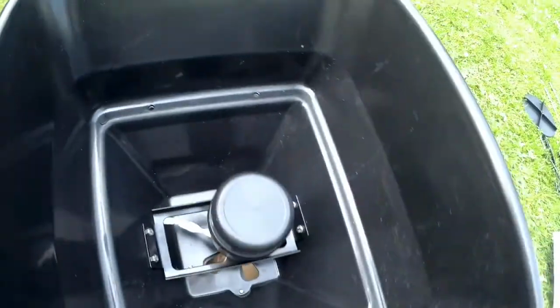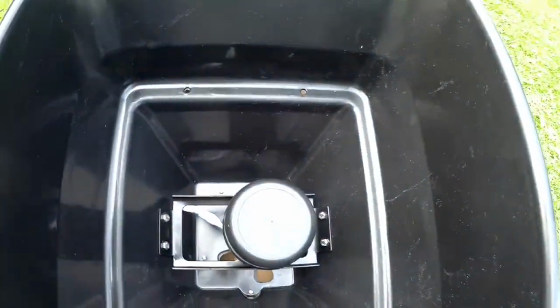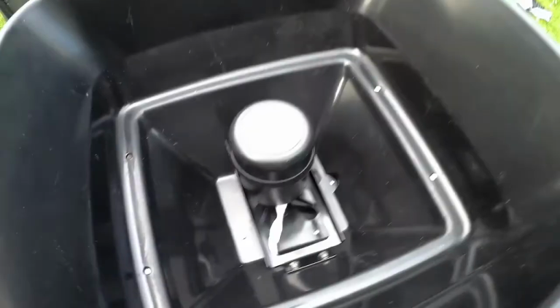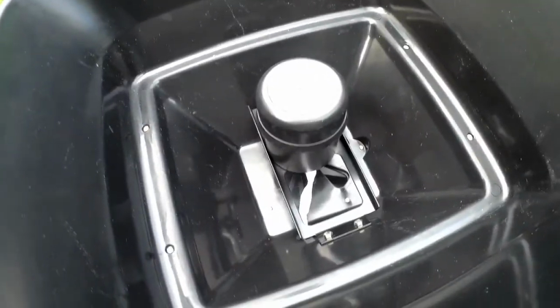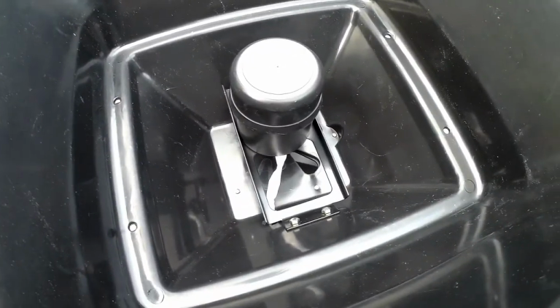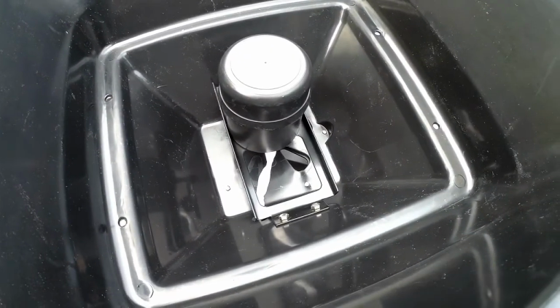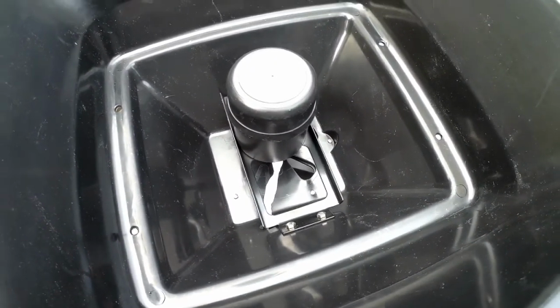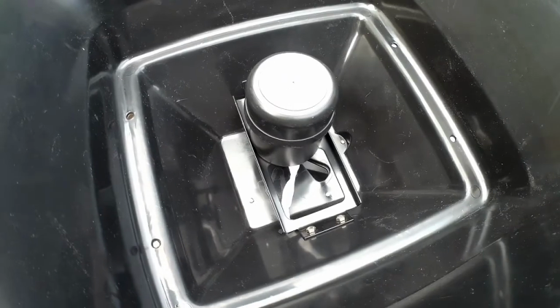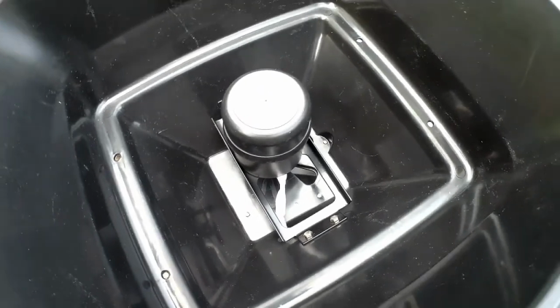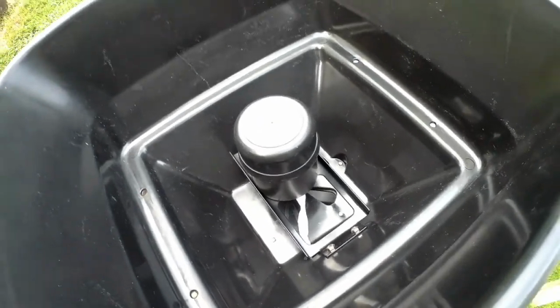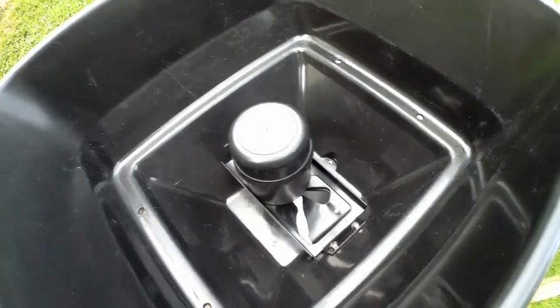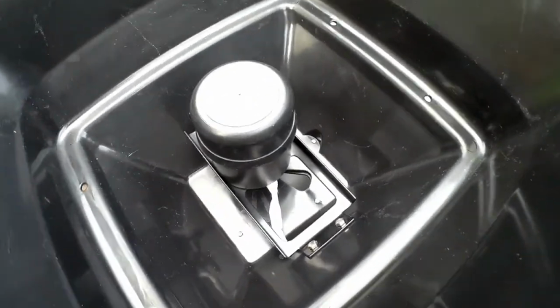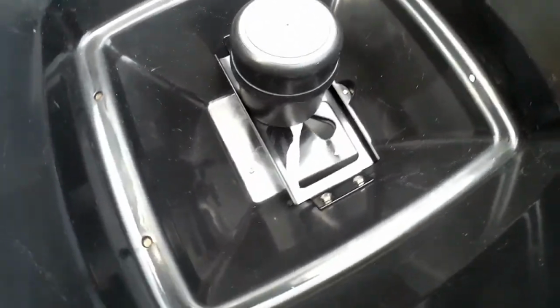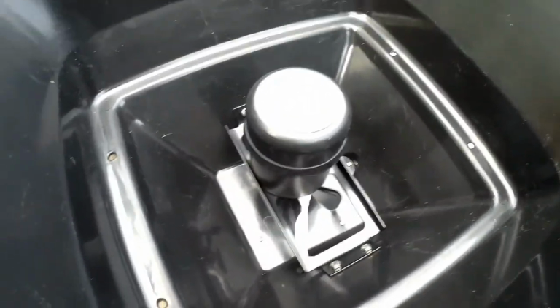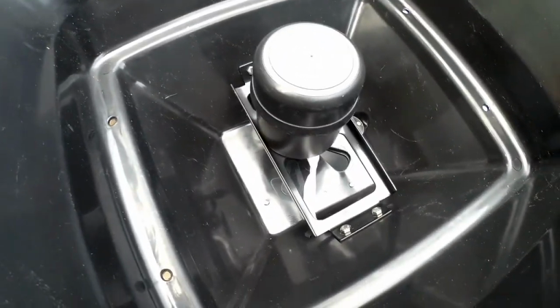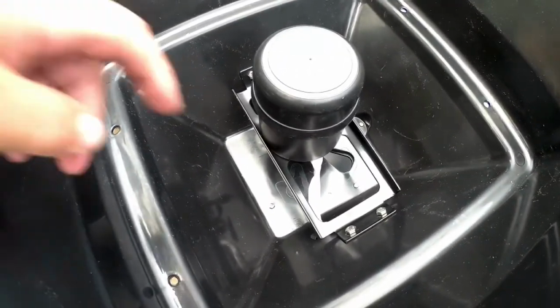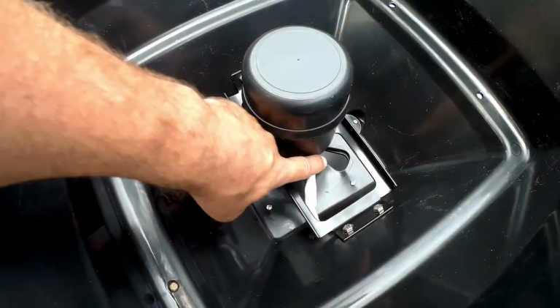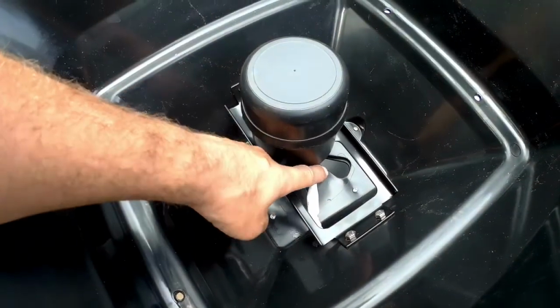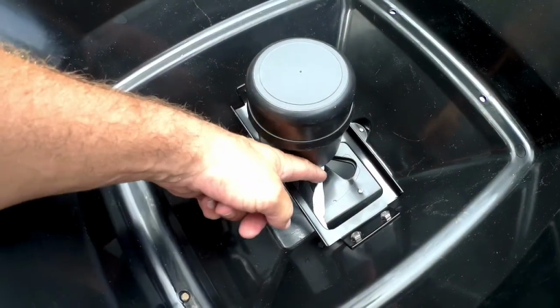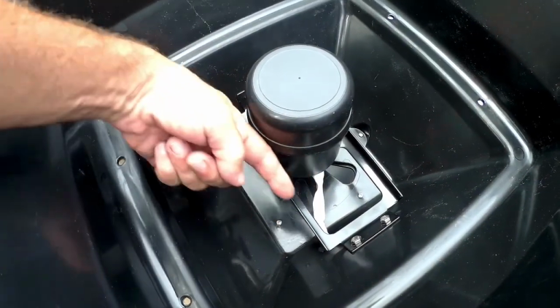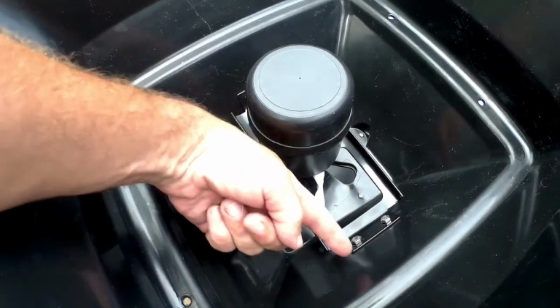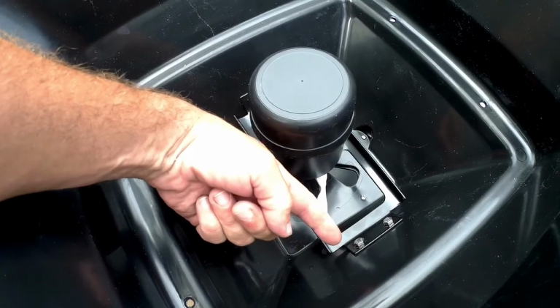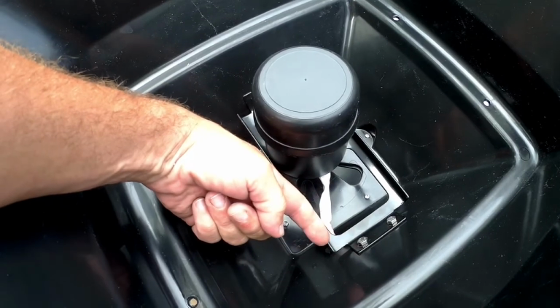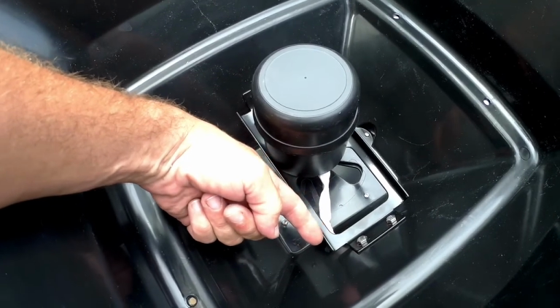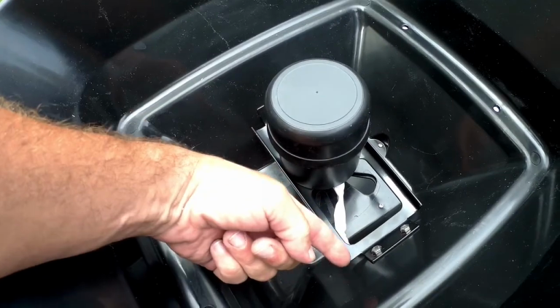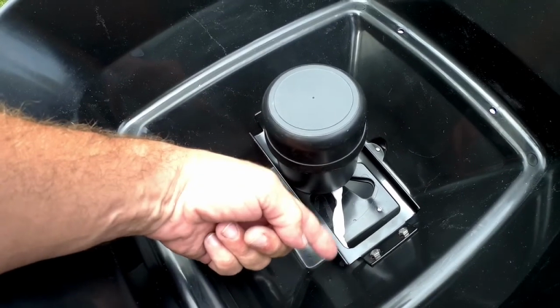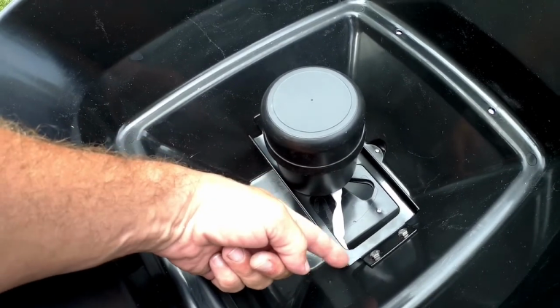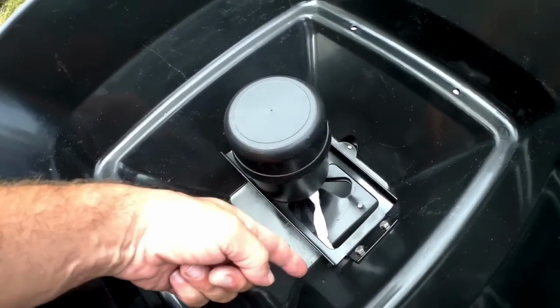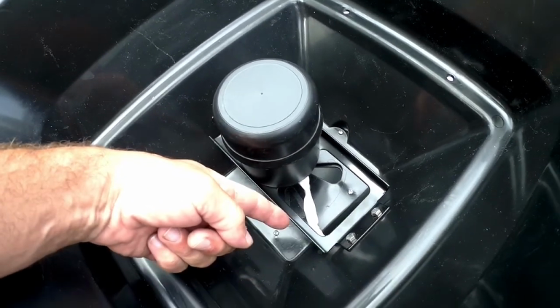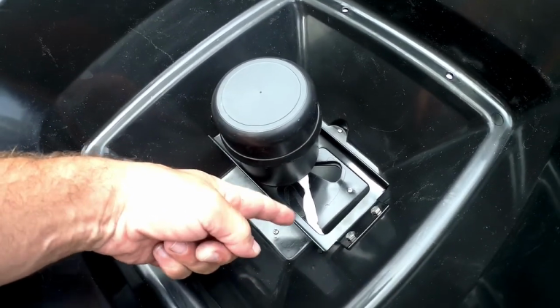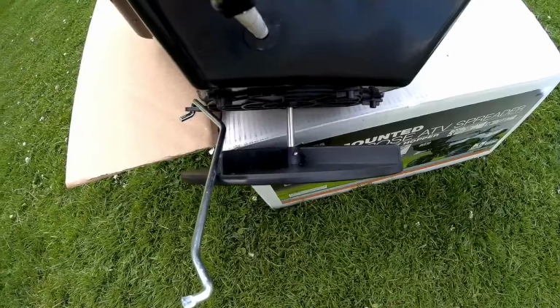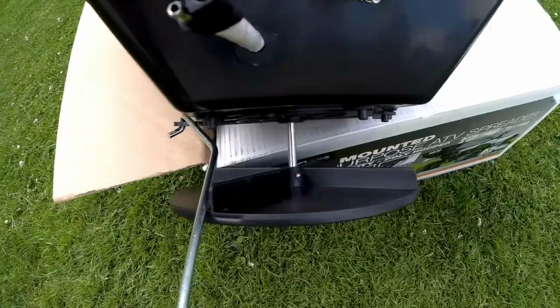One thing to note before going further: when you're mounting your bracket, make sure the wire actually points towards the hole where the grommet feeds through.